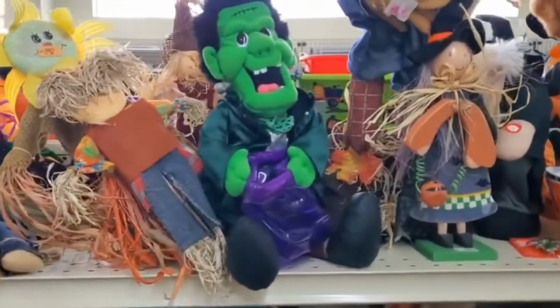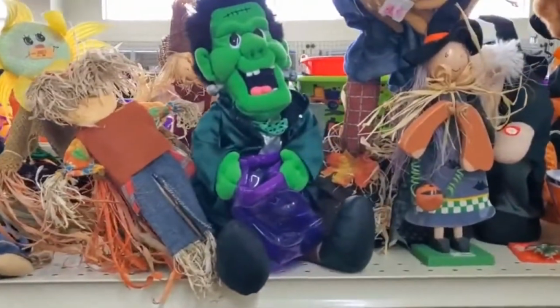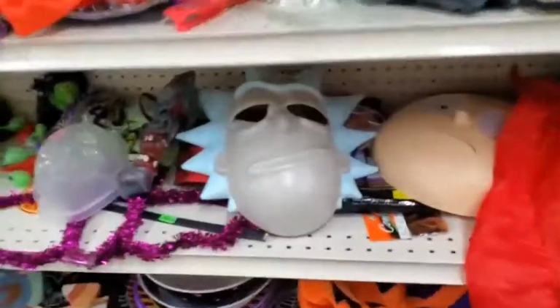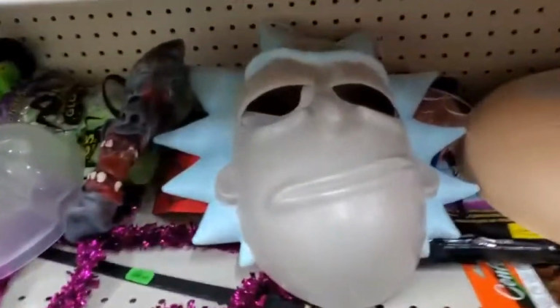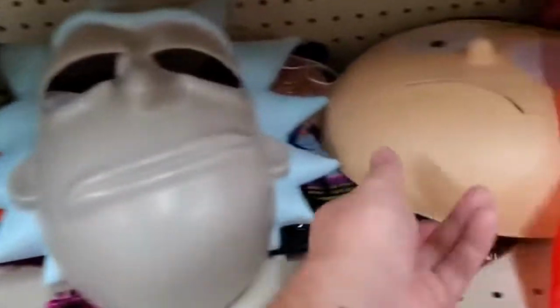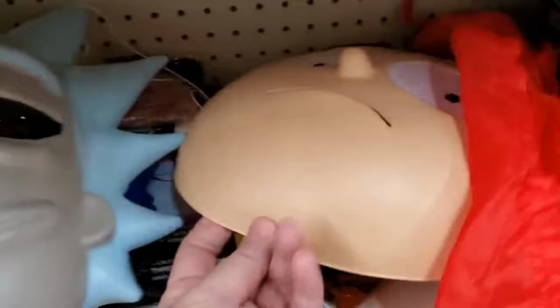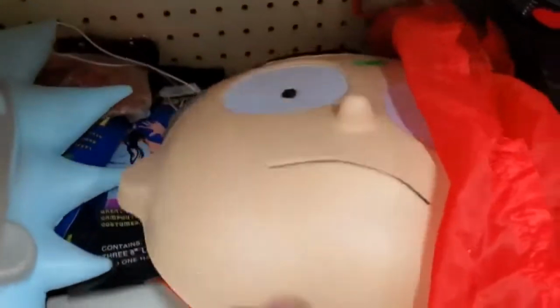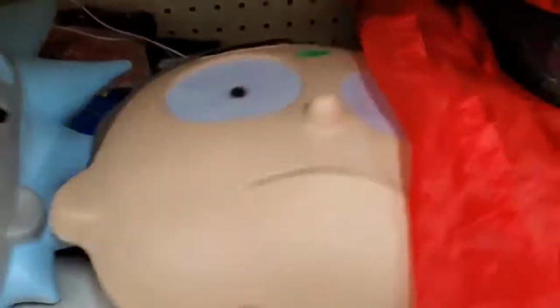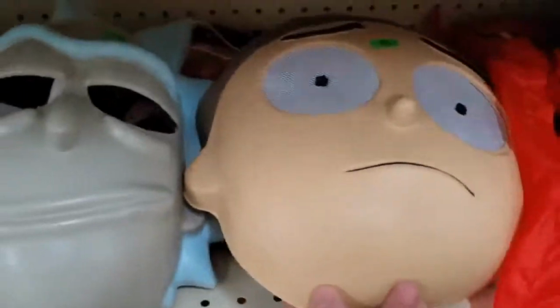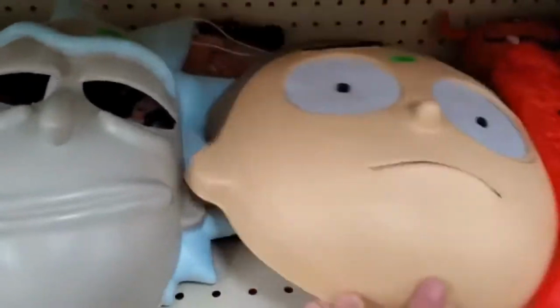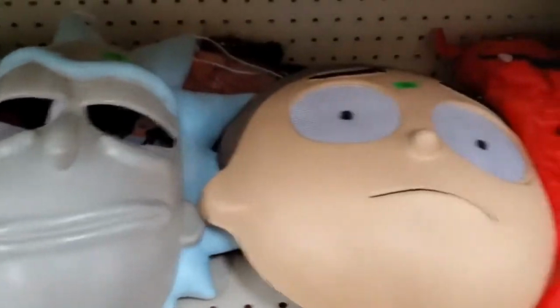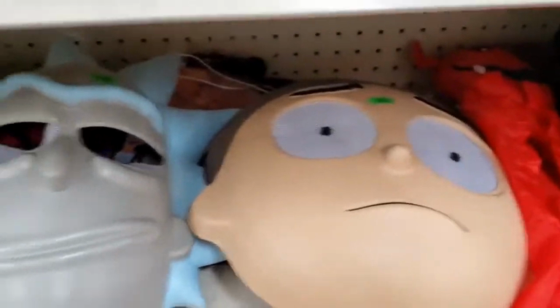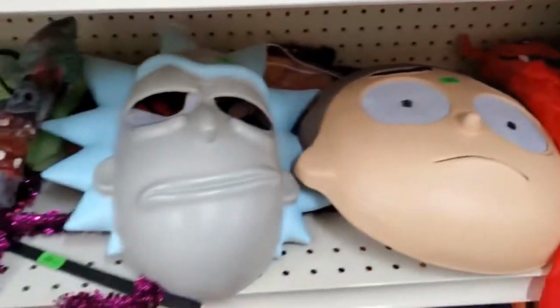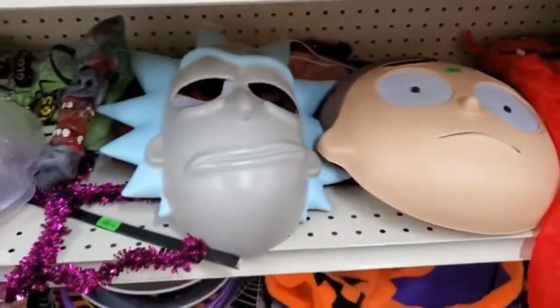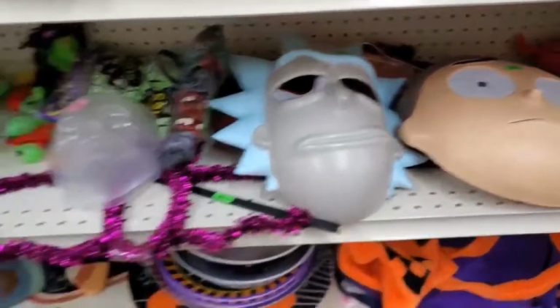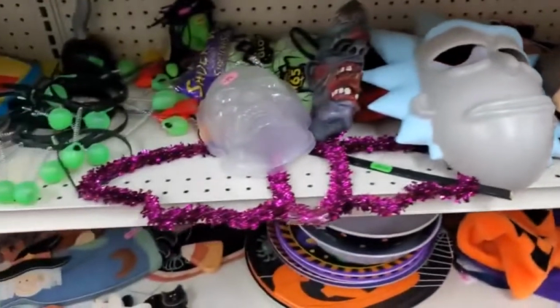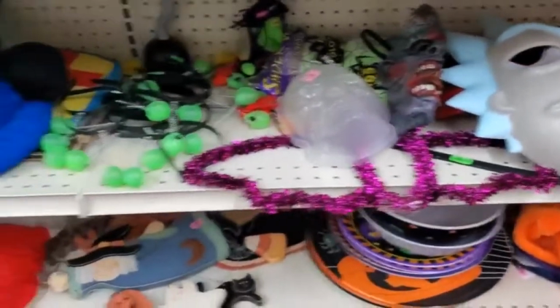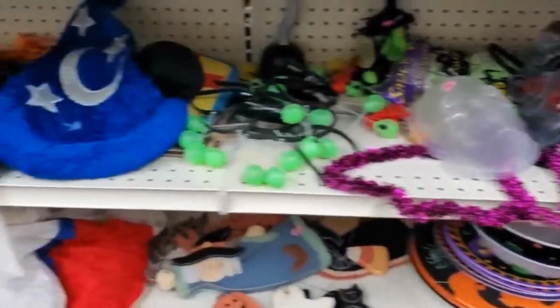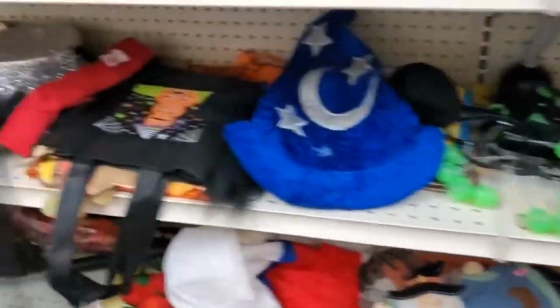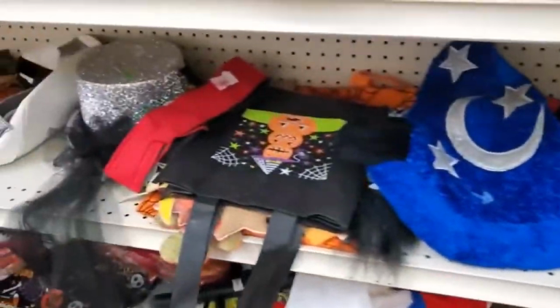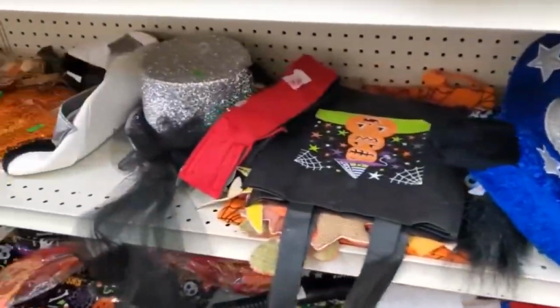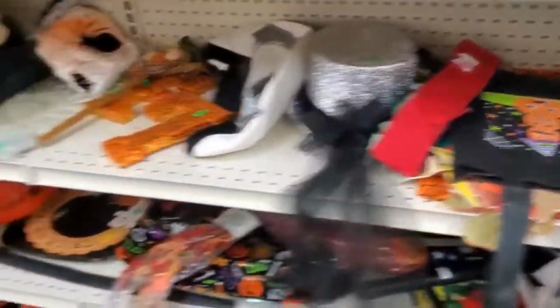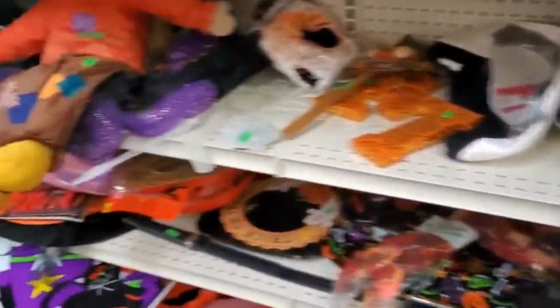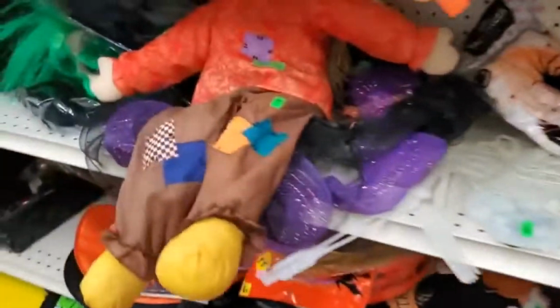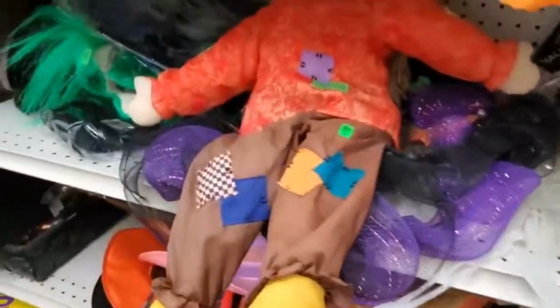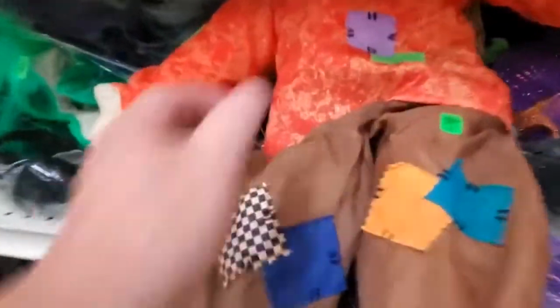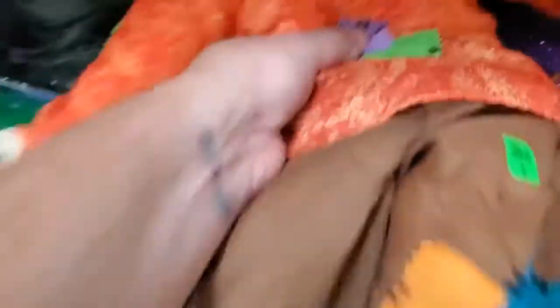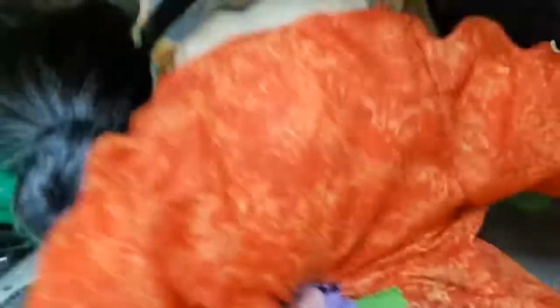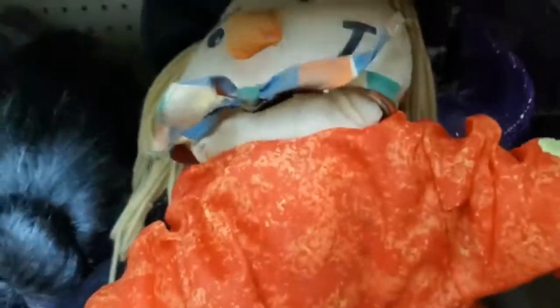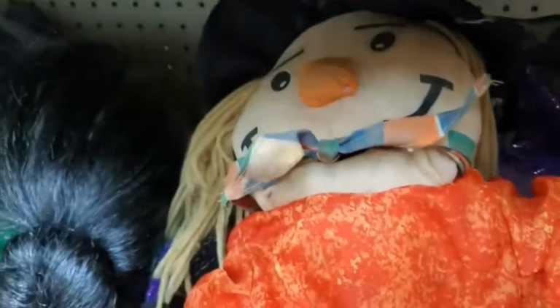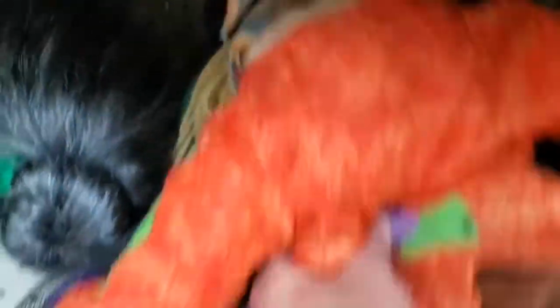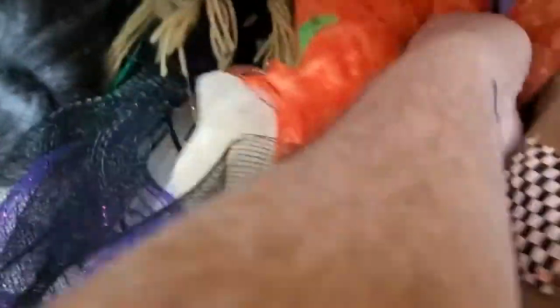The Frankenstein is kind of cool. You want something unique like a Rick and Morty mask. You can hang these on the wall as wall decorations — you don't have to use them as masks. You want something that stands out, that's unique, not in every single household already. The Scarecrow is kind of cool too, though I didn't look at the price on that one.